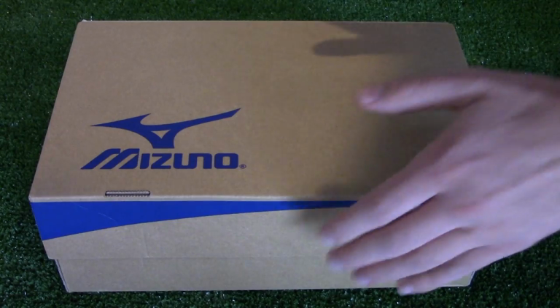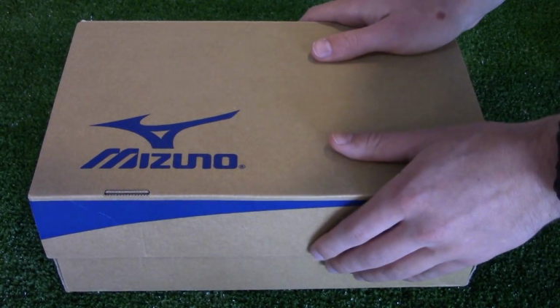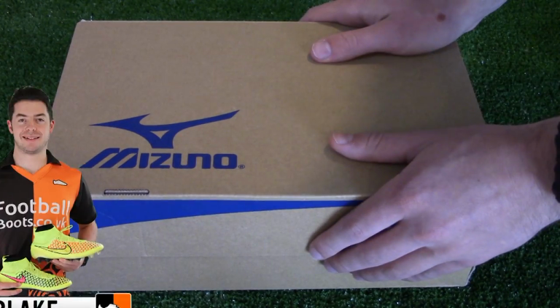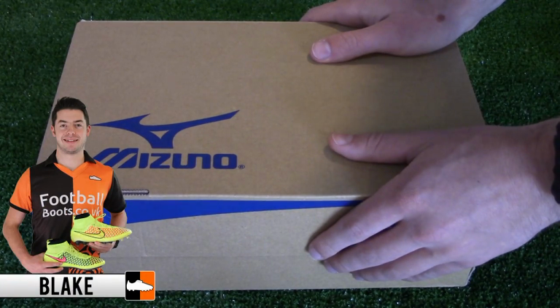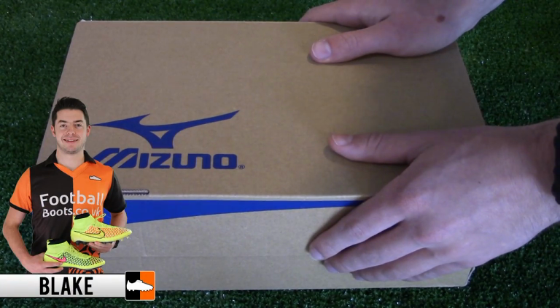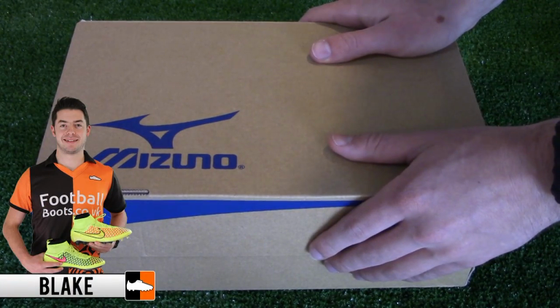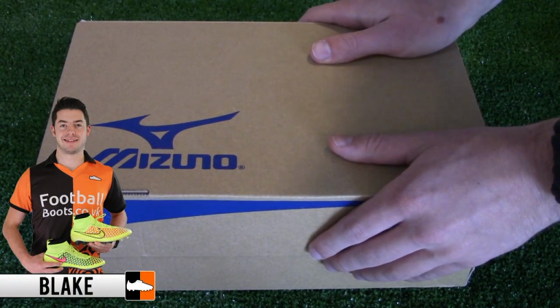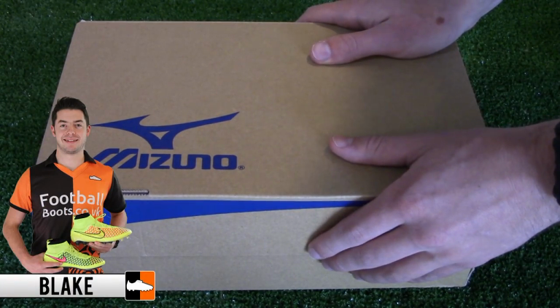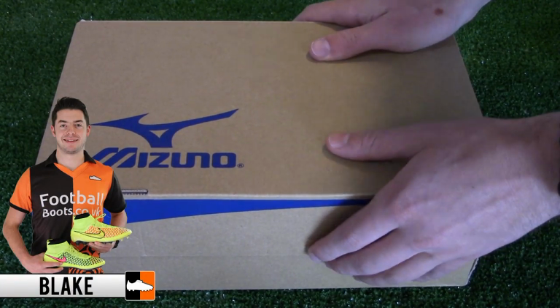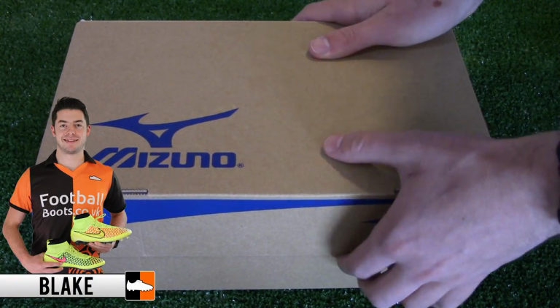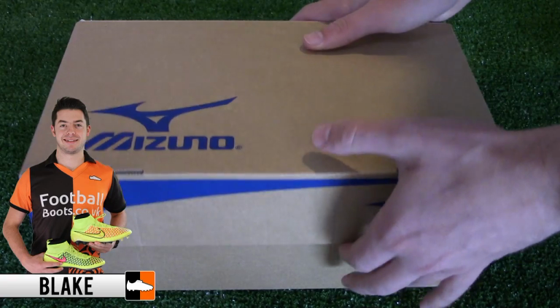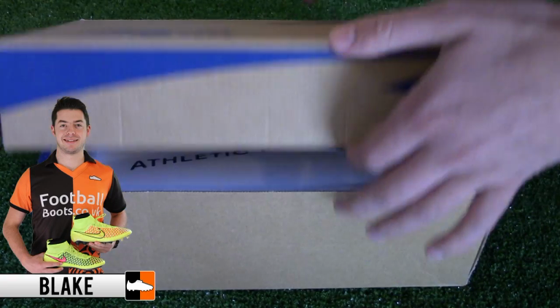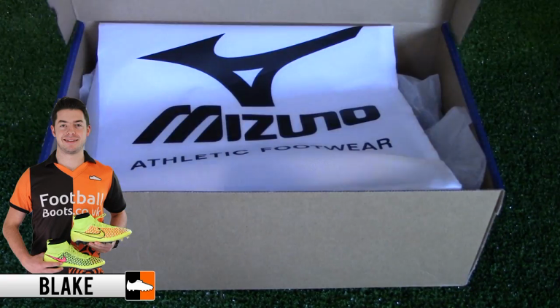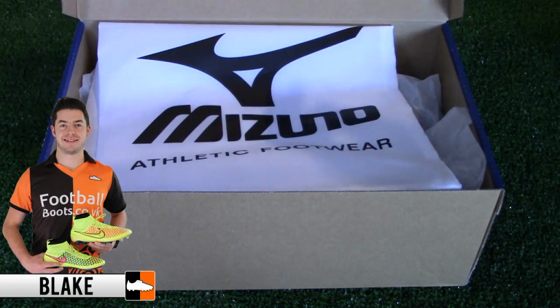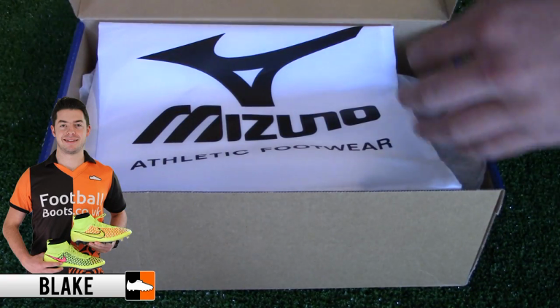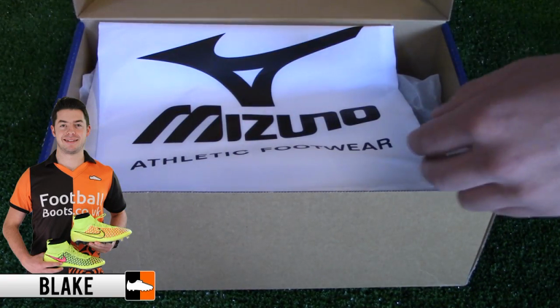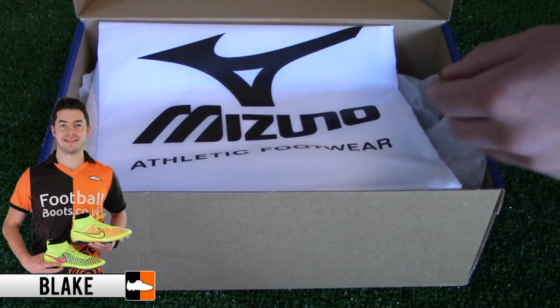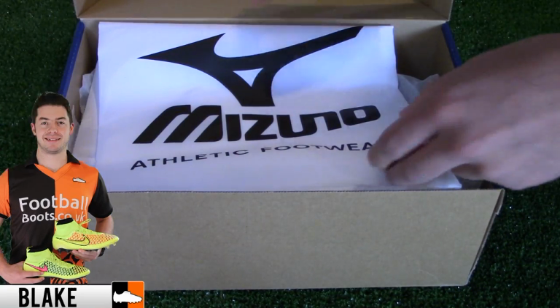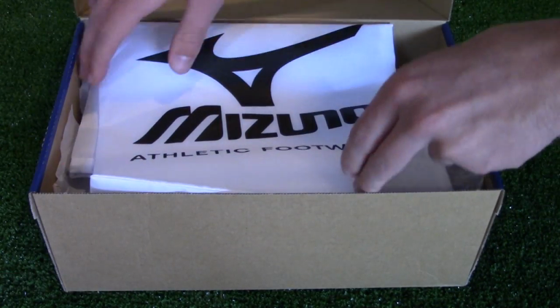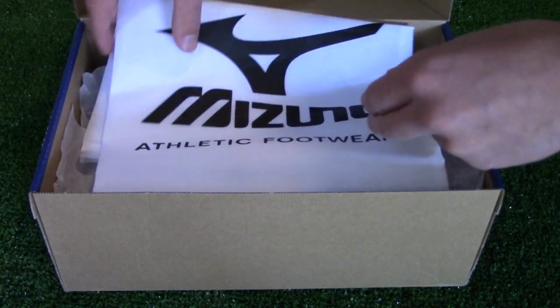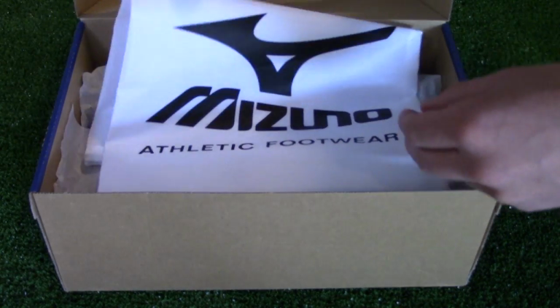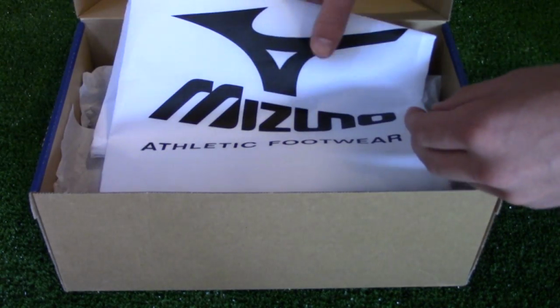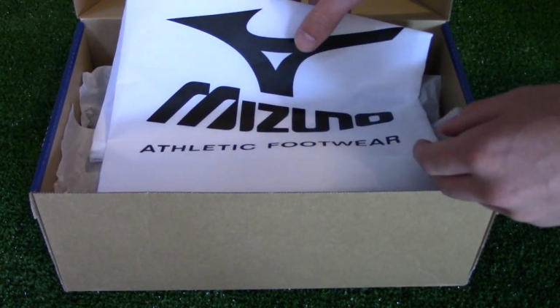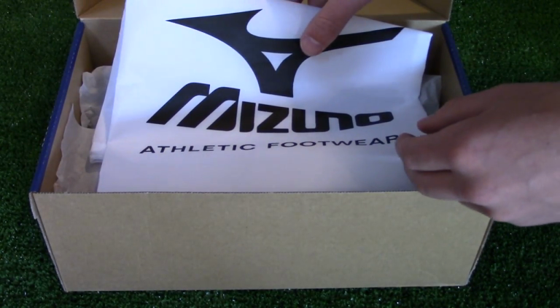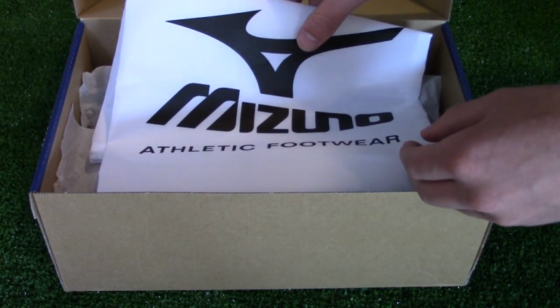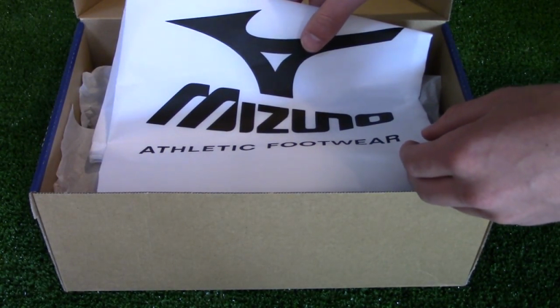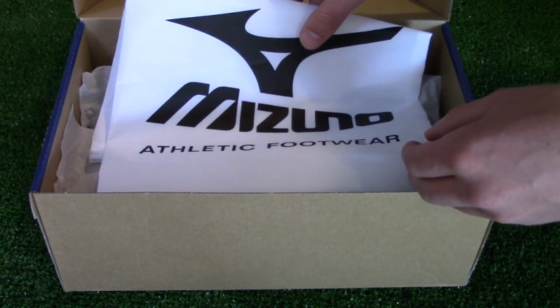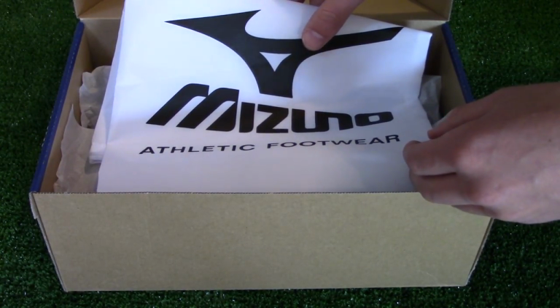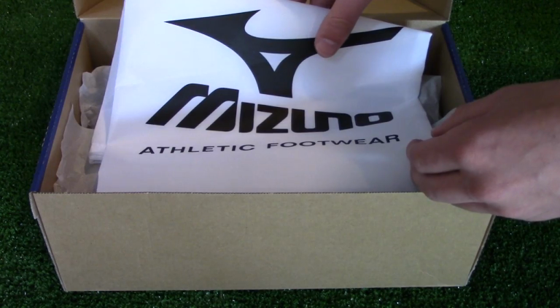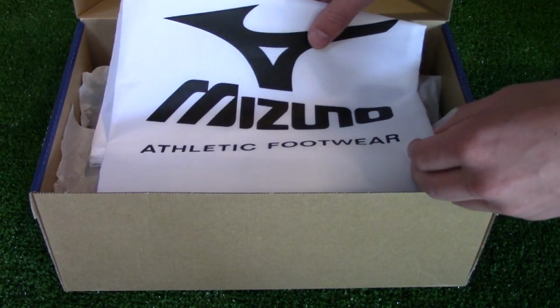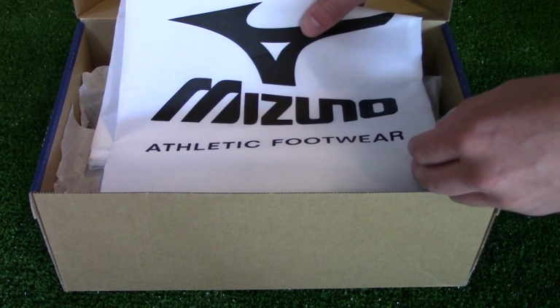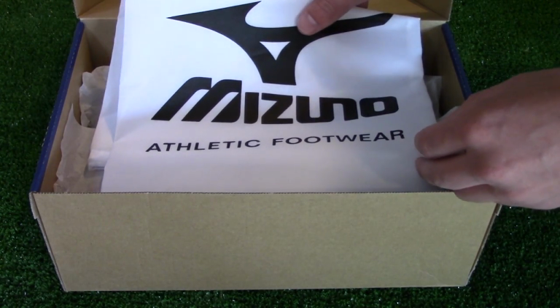Hi, Blake from footballbiz.co.uk, and today we're unboxing one of the latest colorways for Mizuno's Lightwage Heritage Silo, the Morelia Neo Made in Japan Edition, dubbed Pearl Black Red.